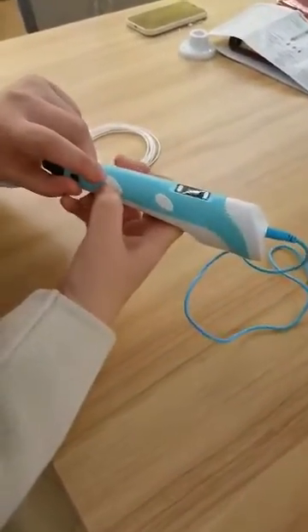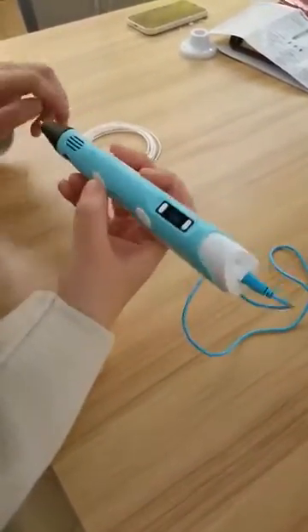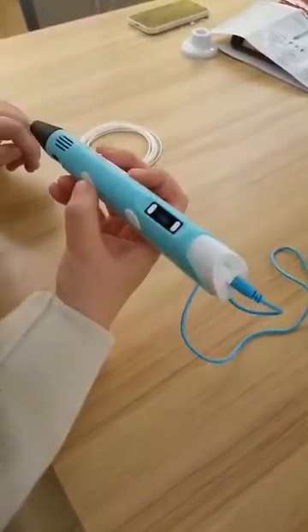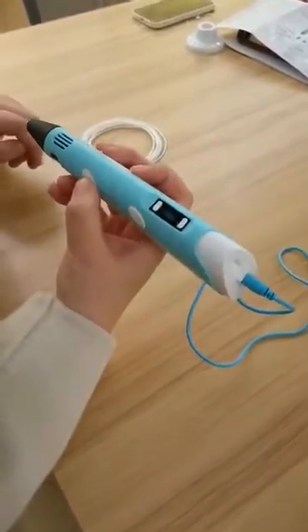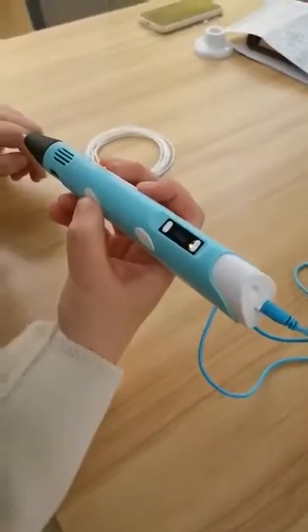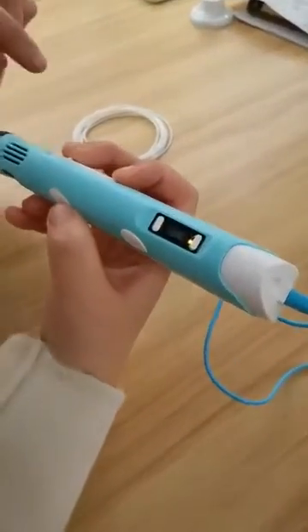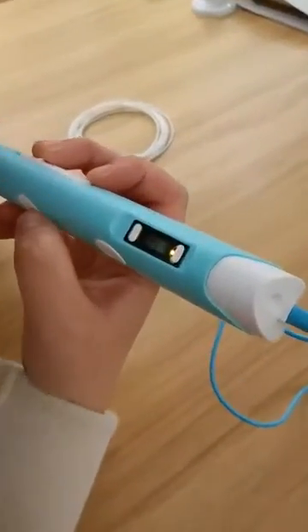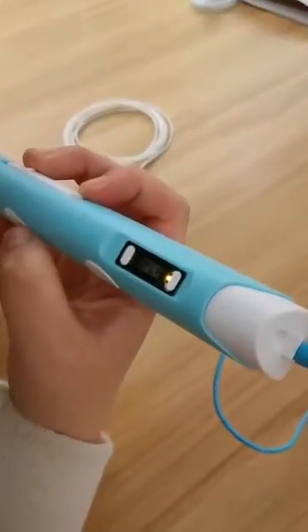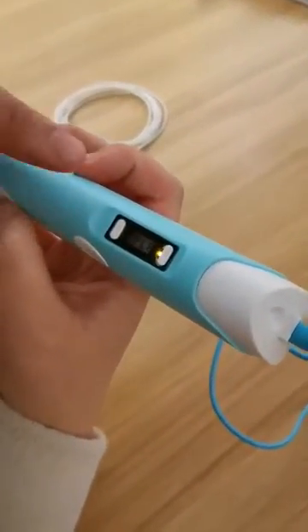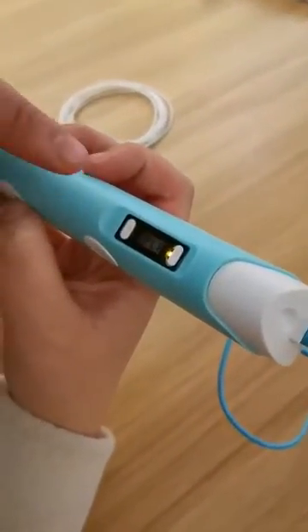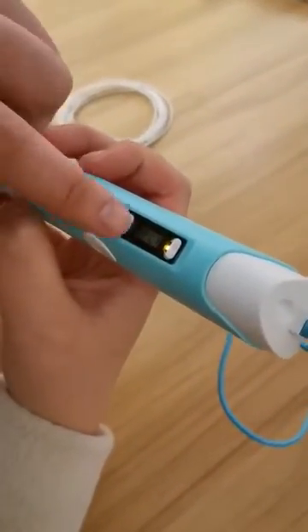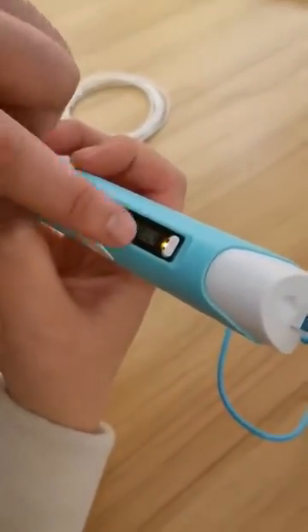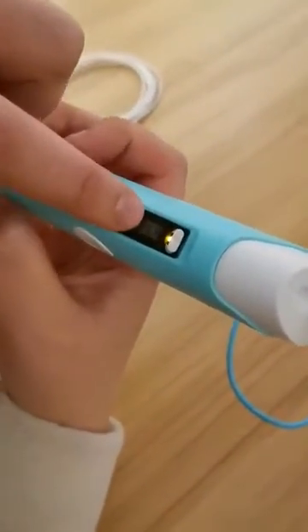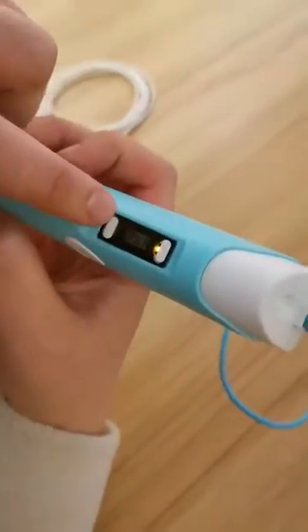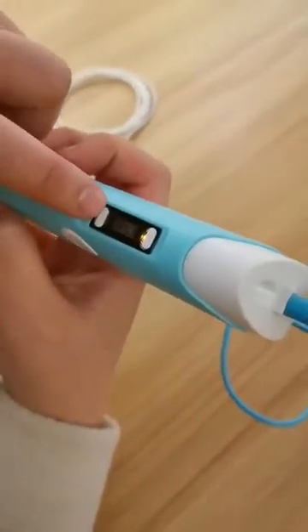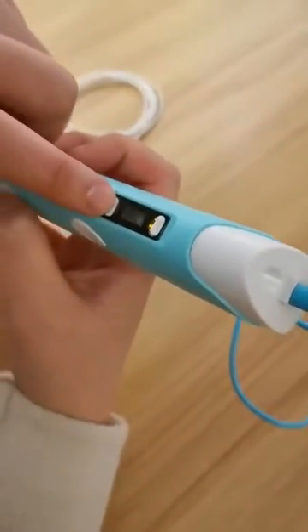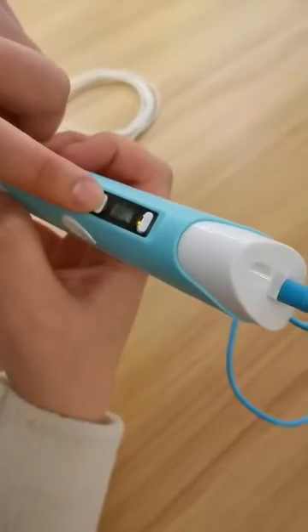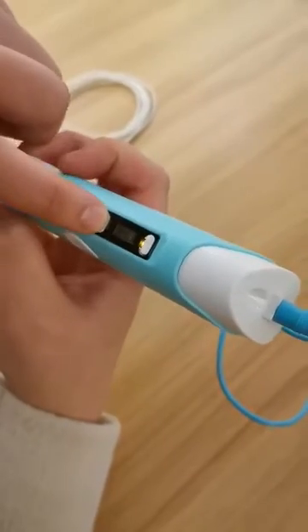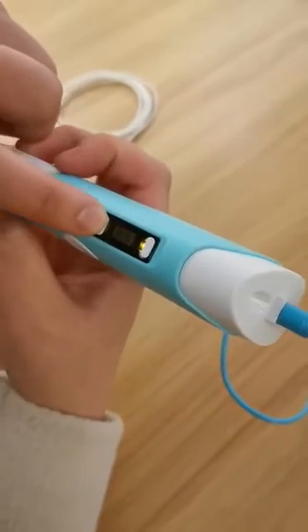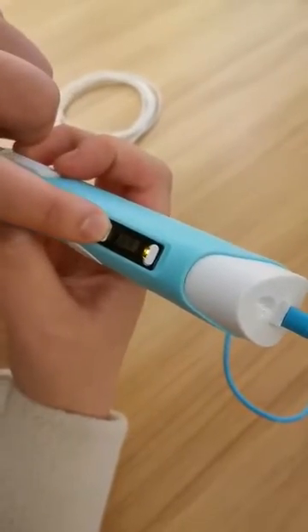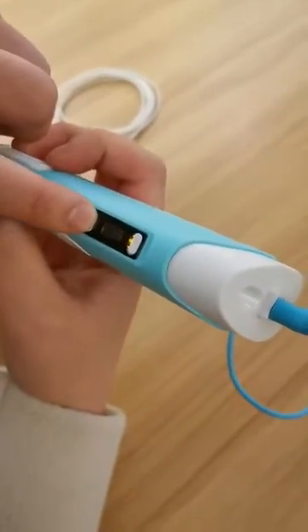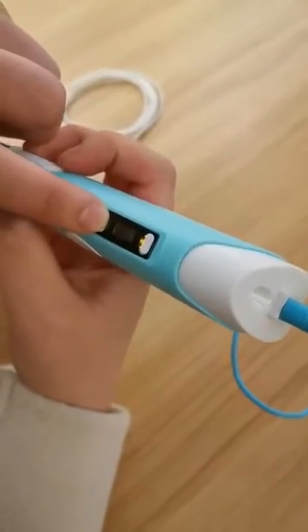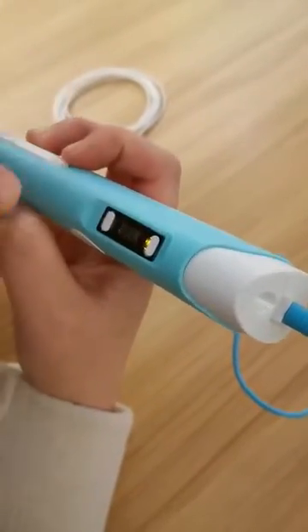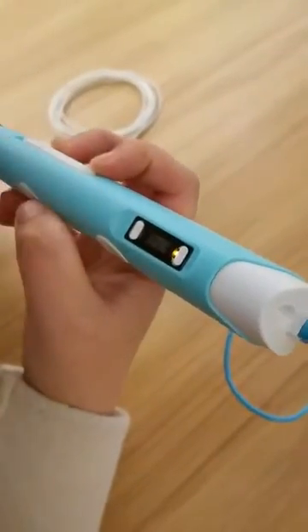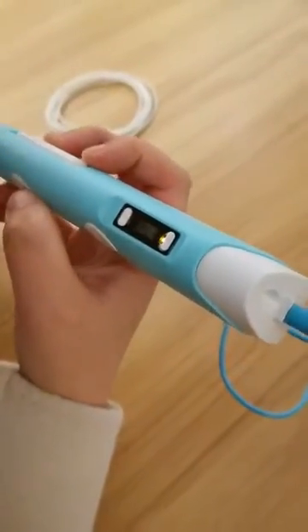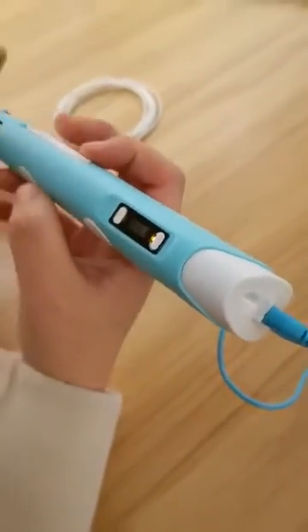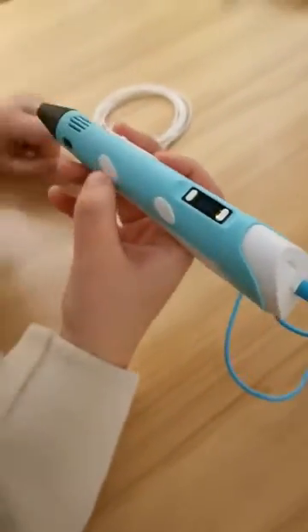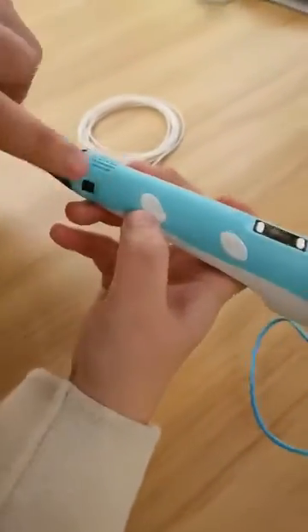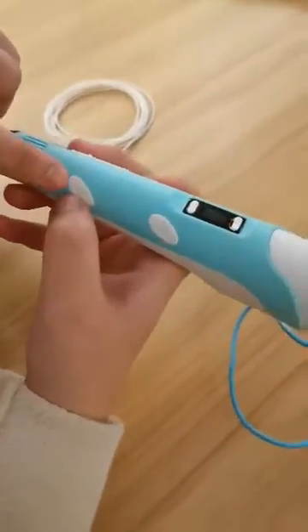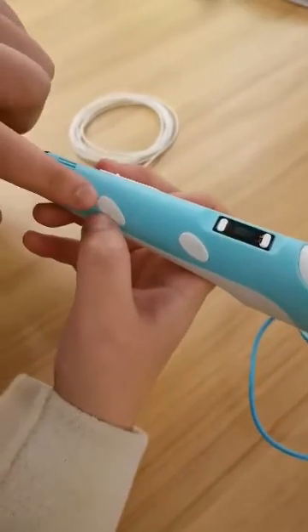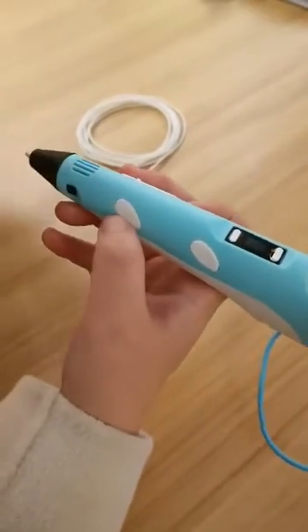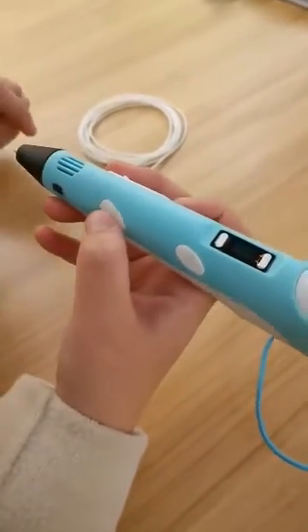Then hold this button for two seconds. It will show PLA with a yellow light. You can change to ABS, but always PLA is okay to use. Then press this for one second.